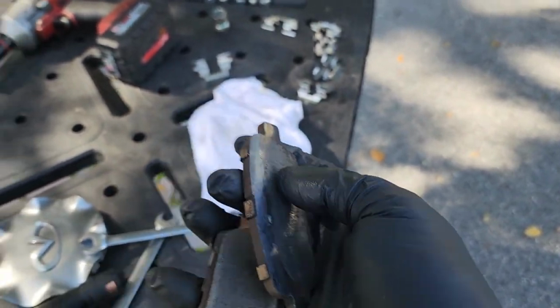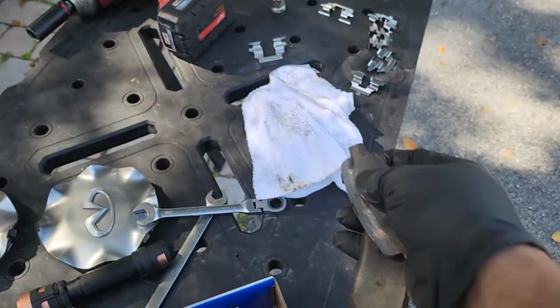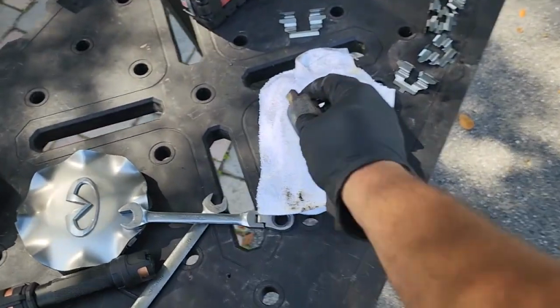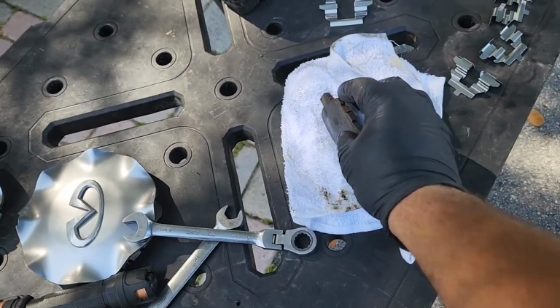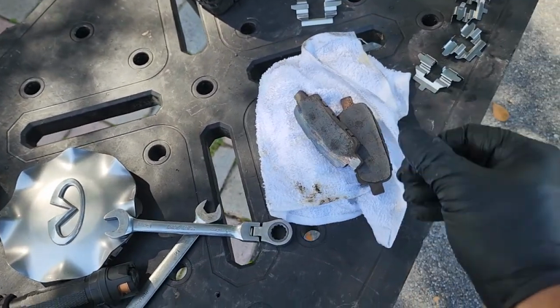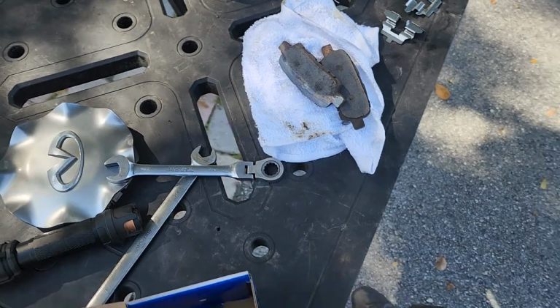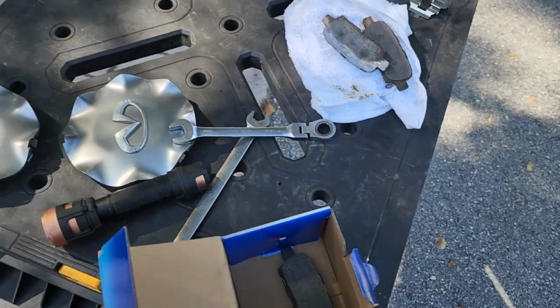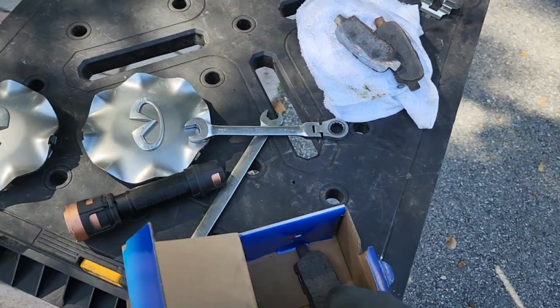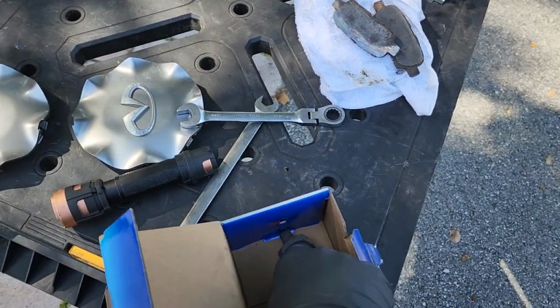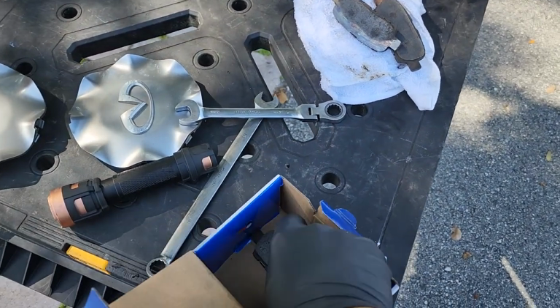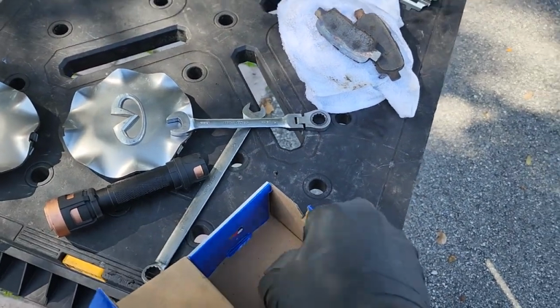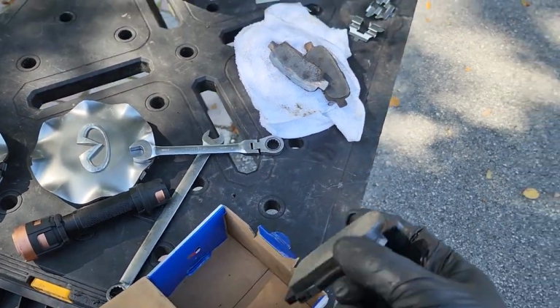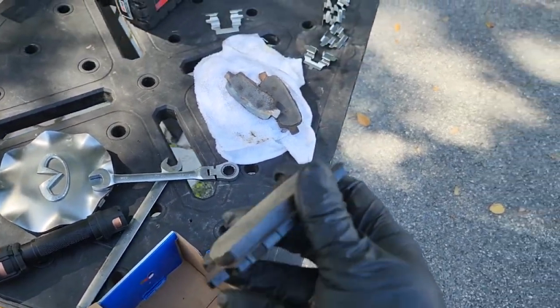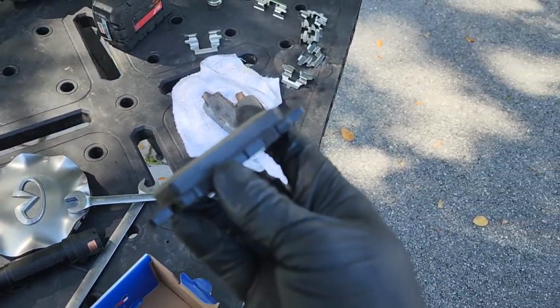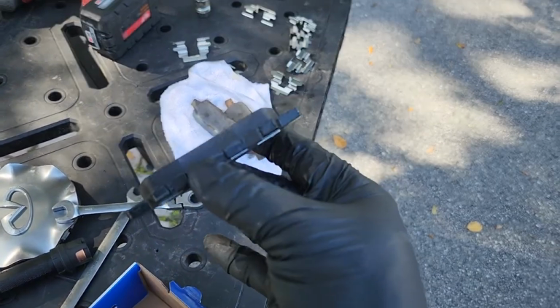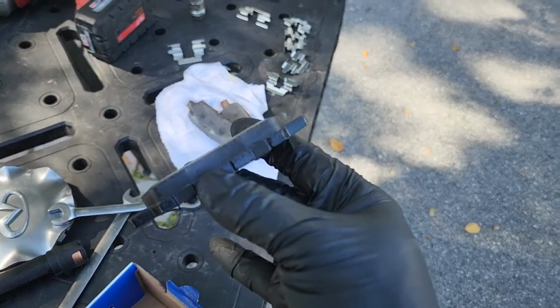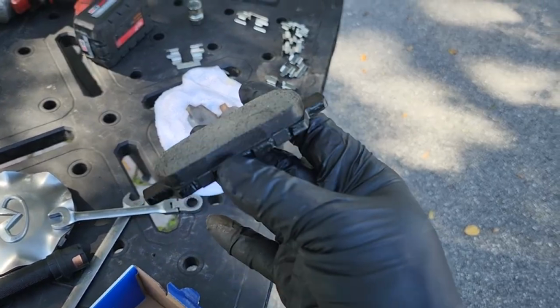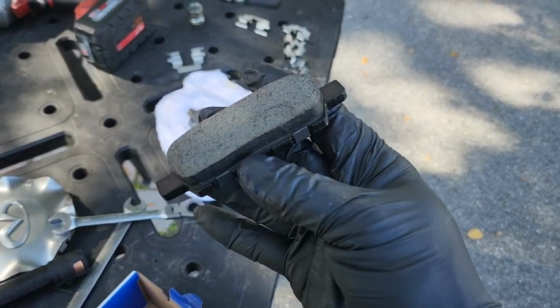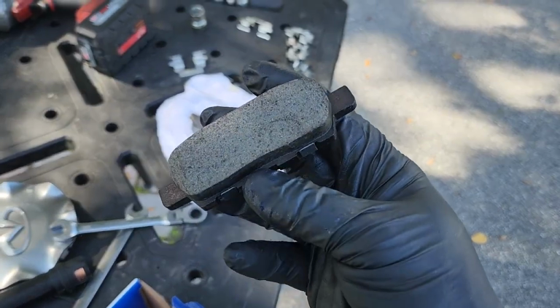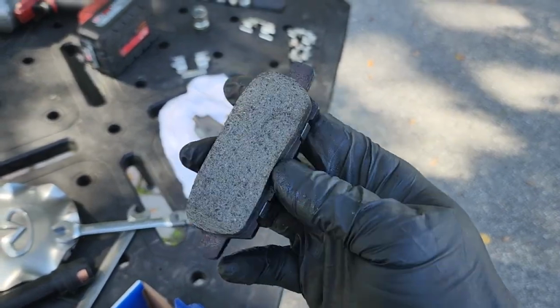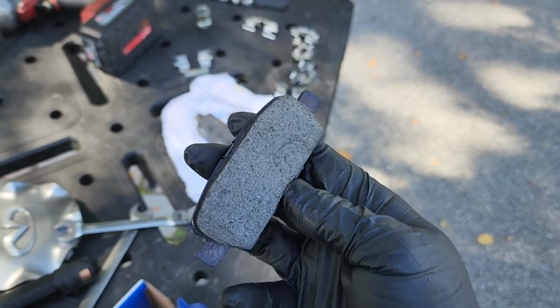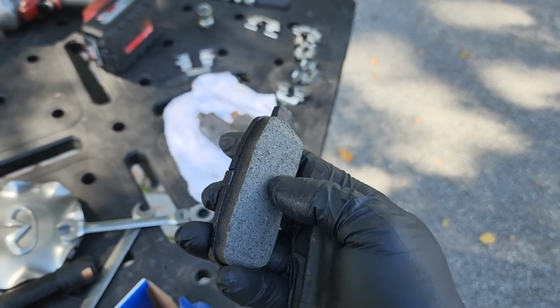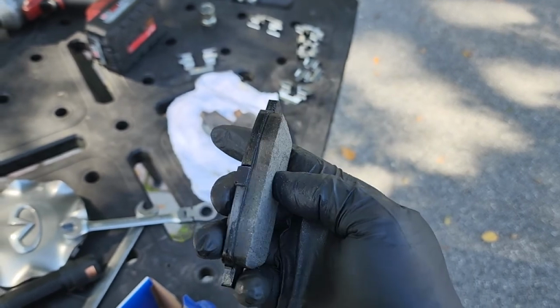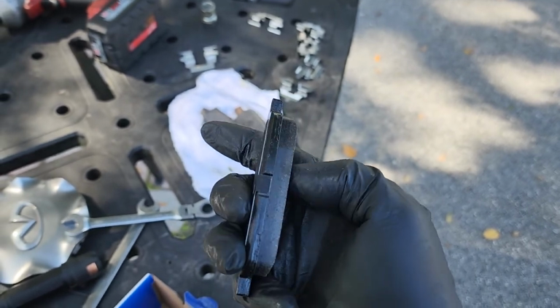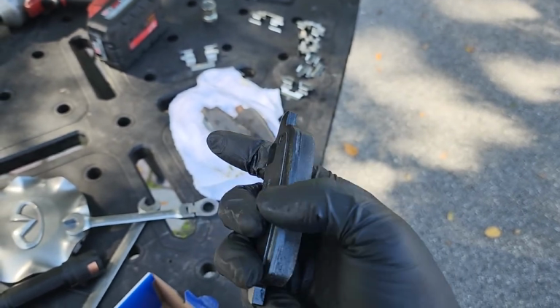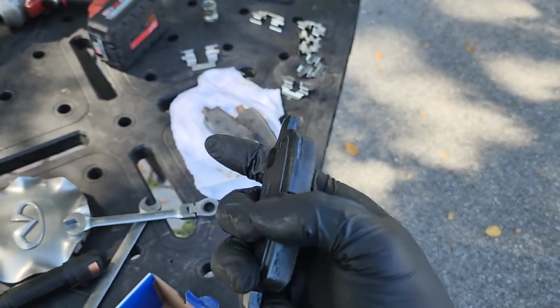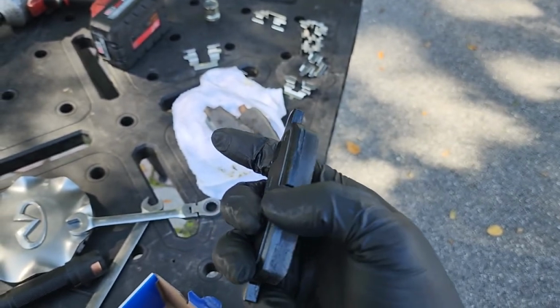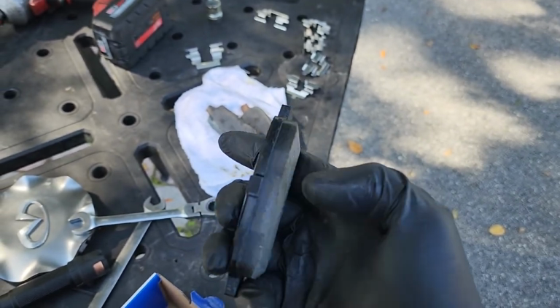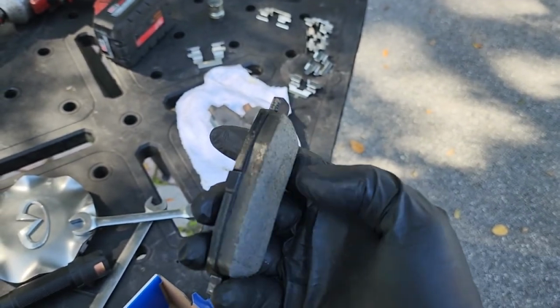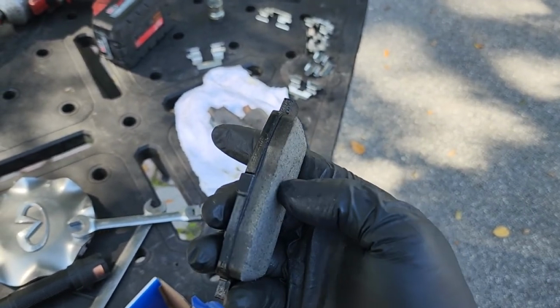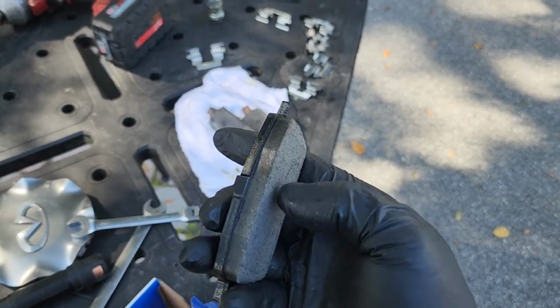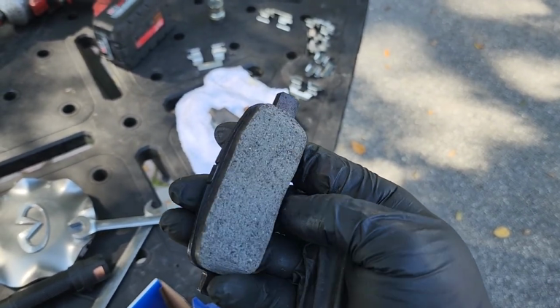Now this is what a brake pad should look like when it's in good condition. This is basically brand new. You can see all the material right there. This is the backing plate. This is the actual brakes.